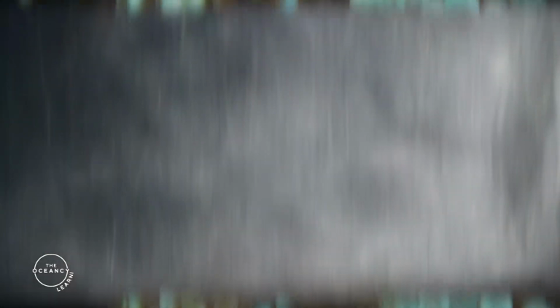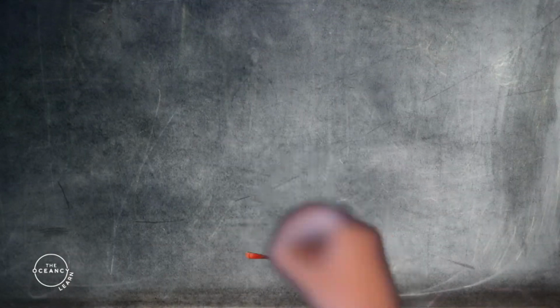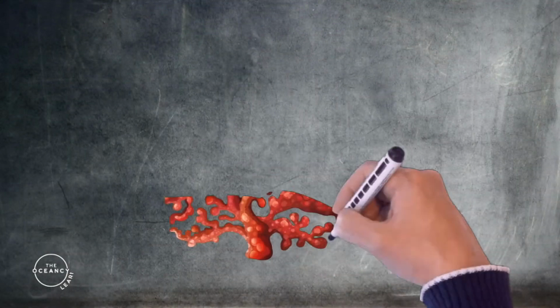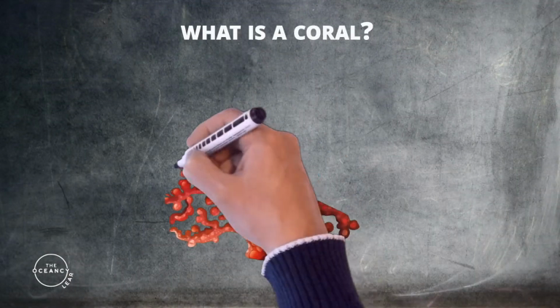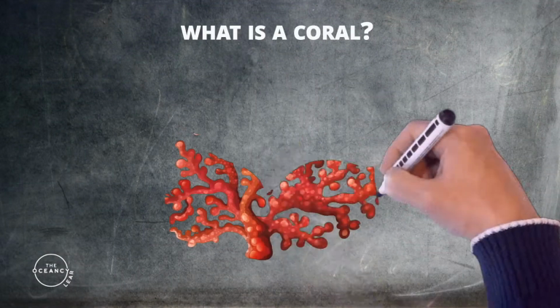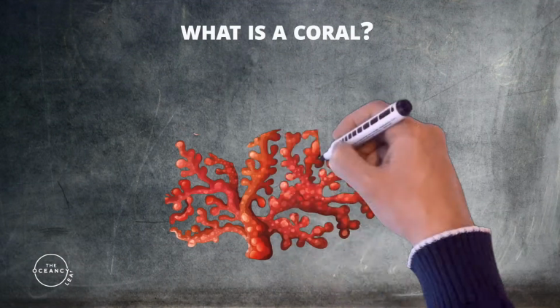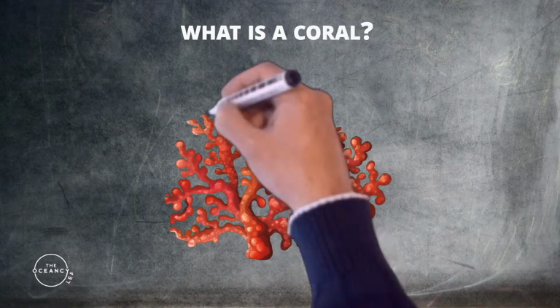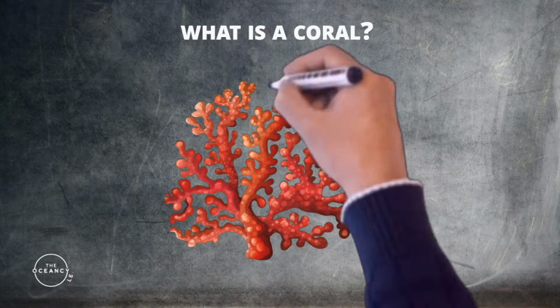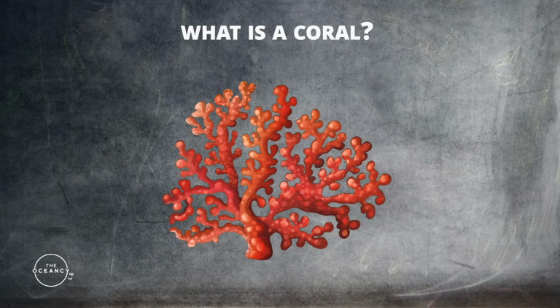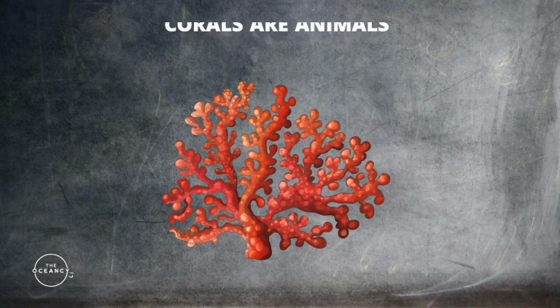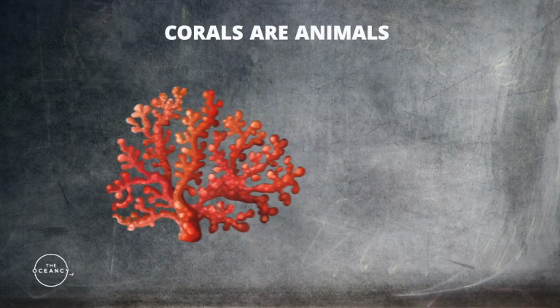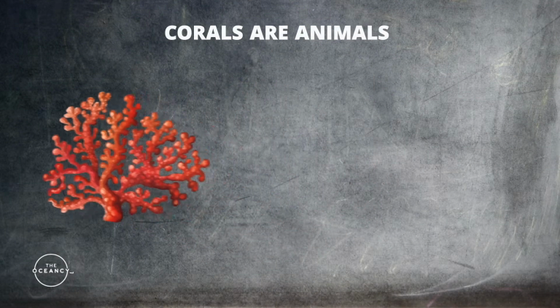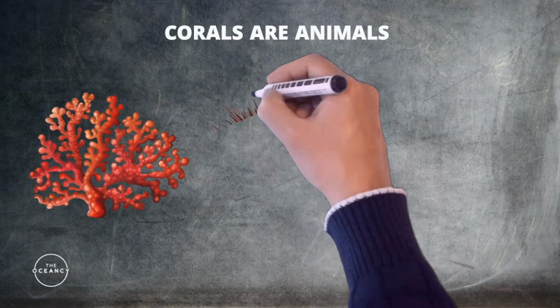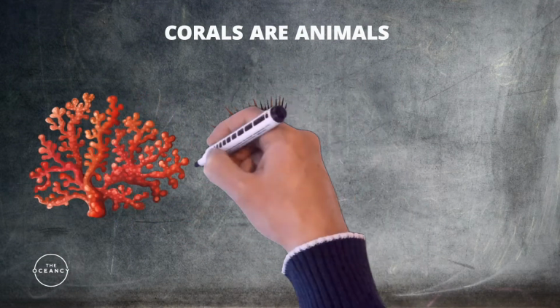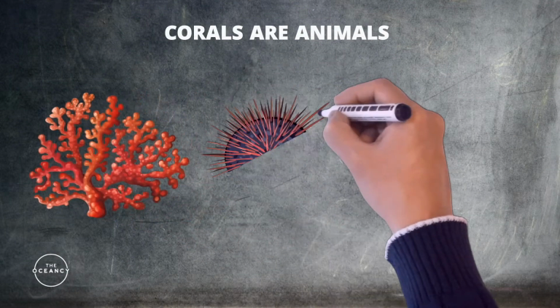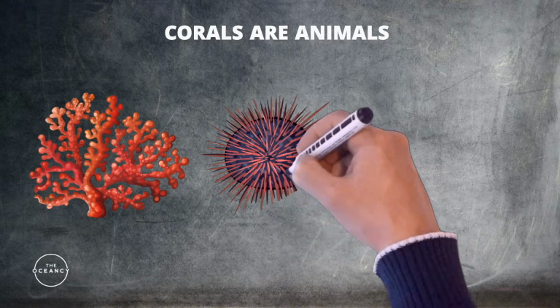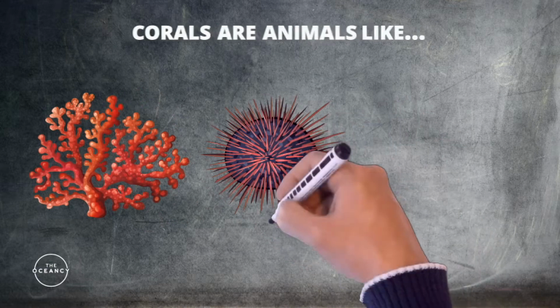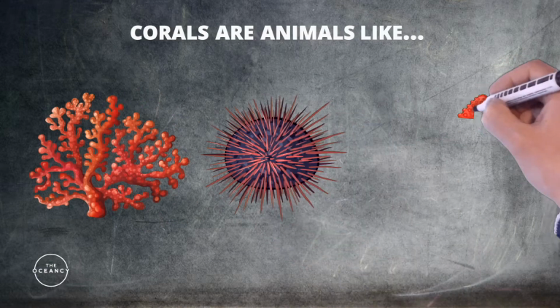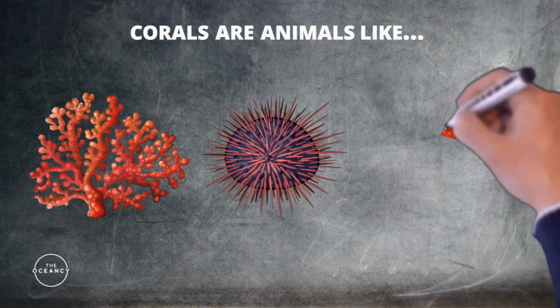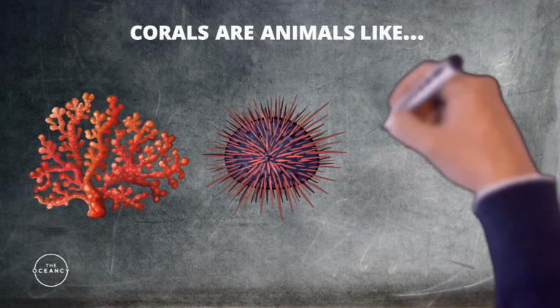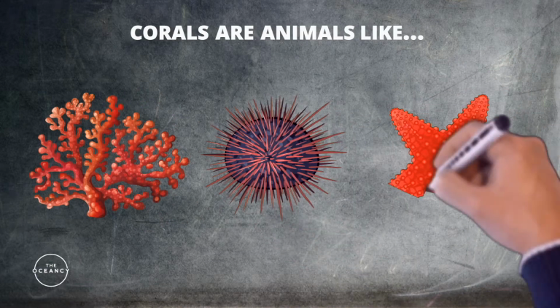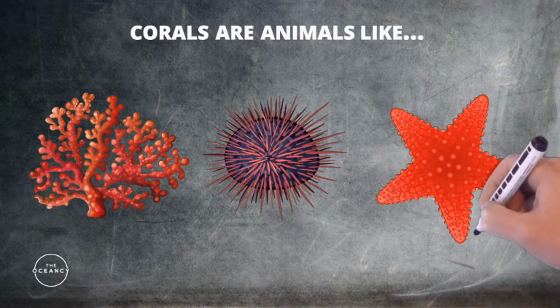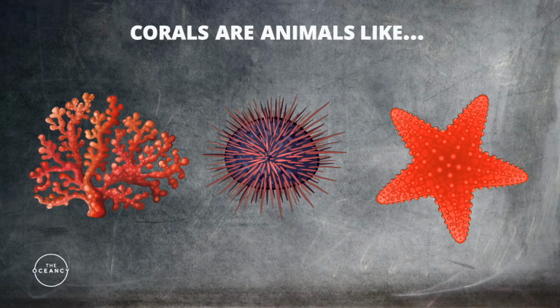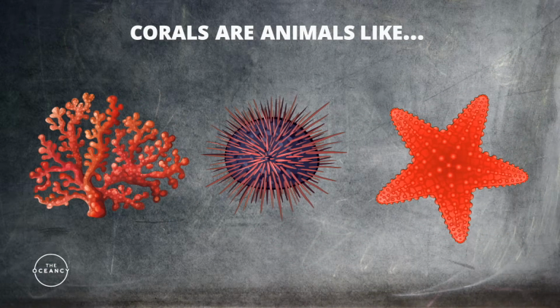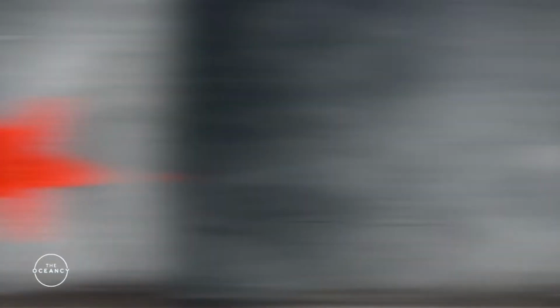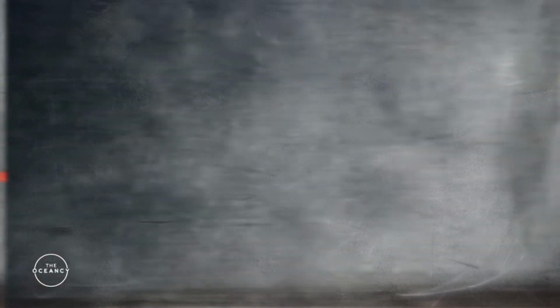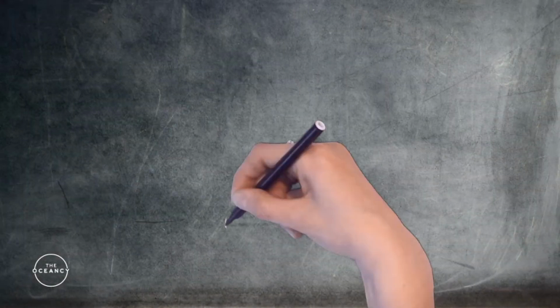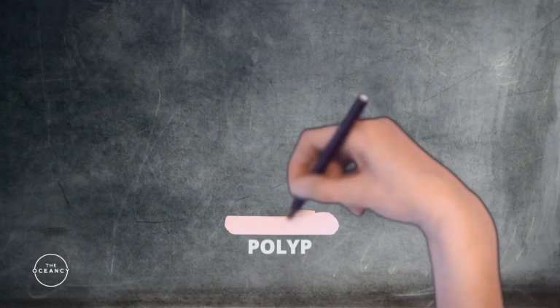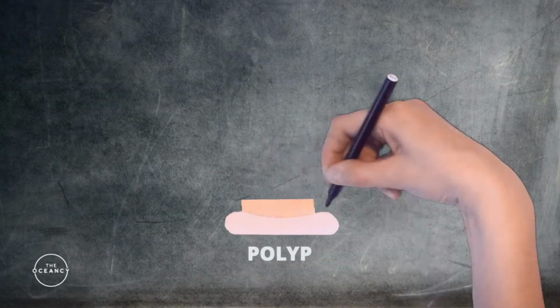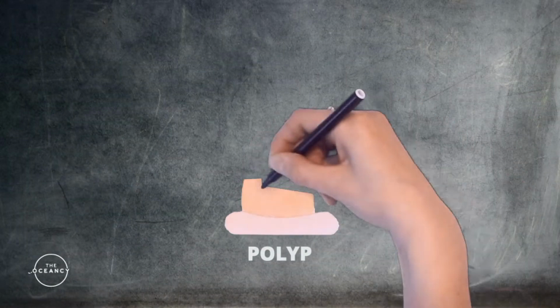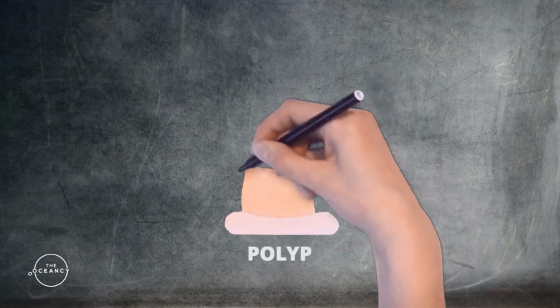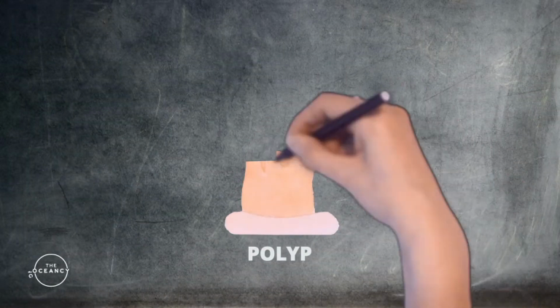But what exactly is a coral? Corals are animals, just like sea urchins and starfish, but they are made up of smaller organisms called polyps.